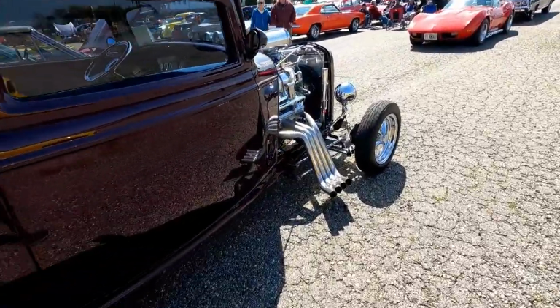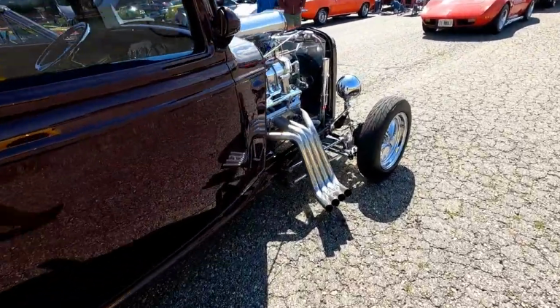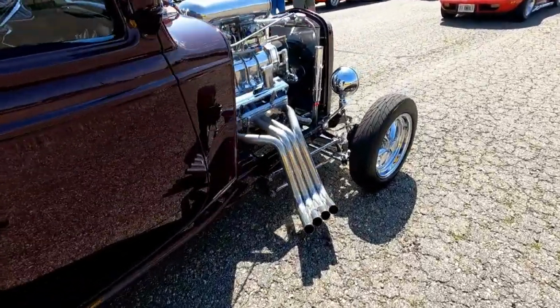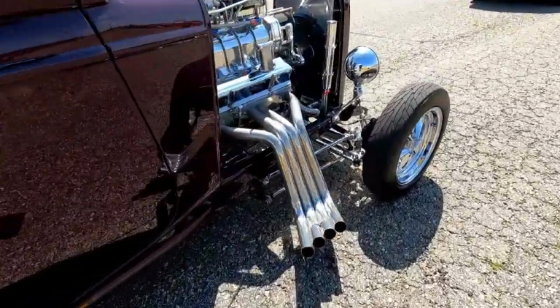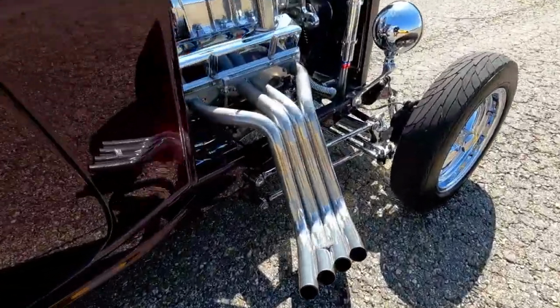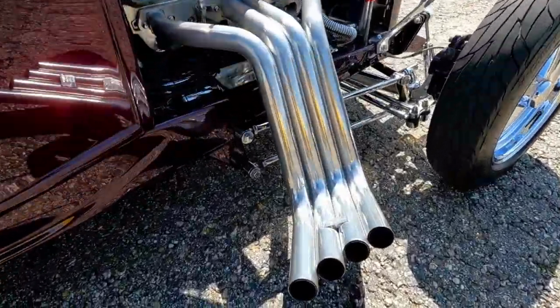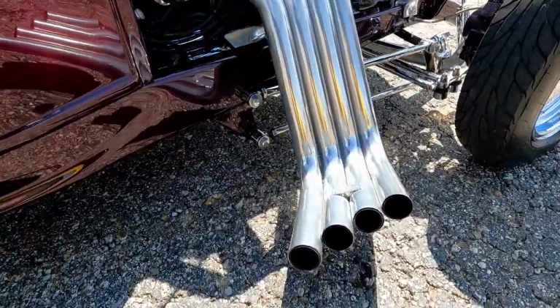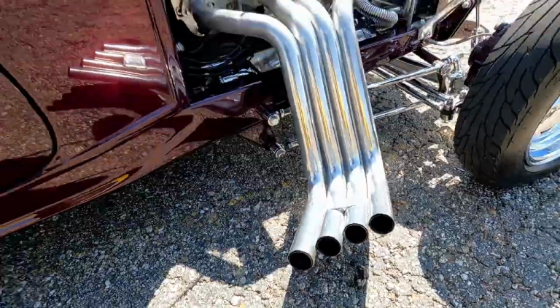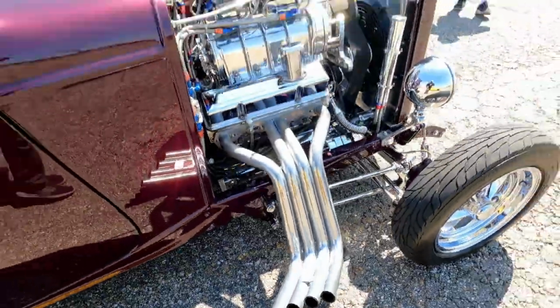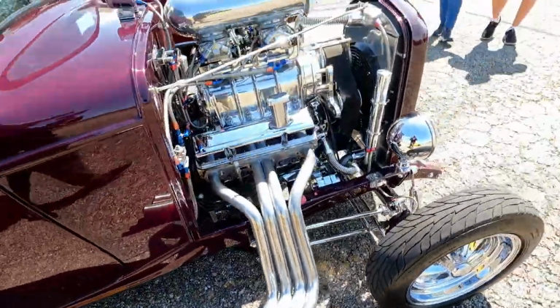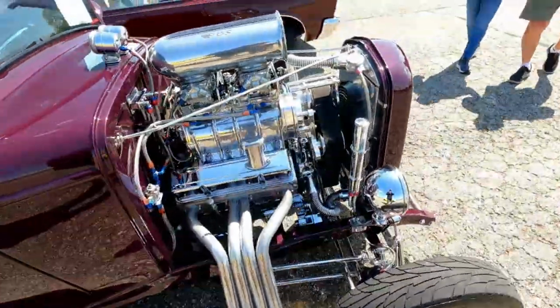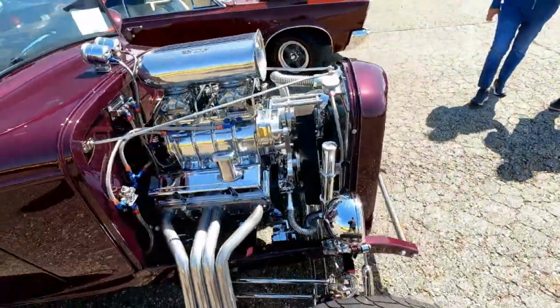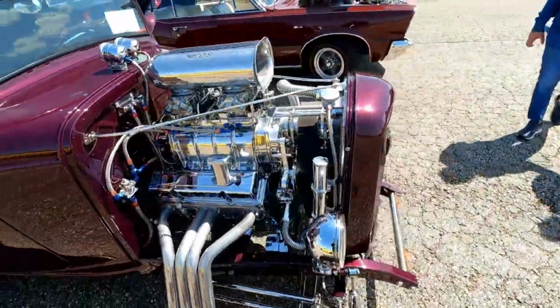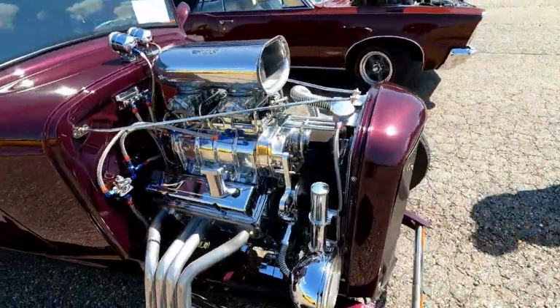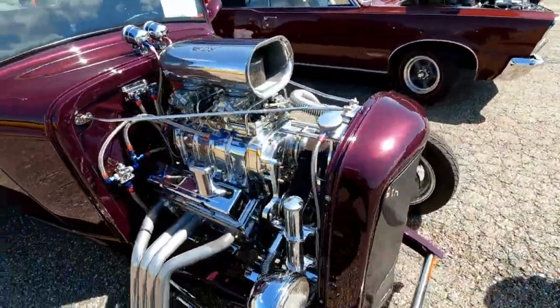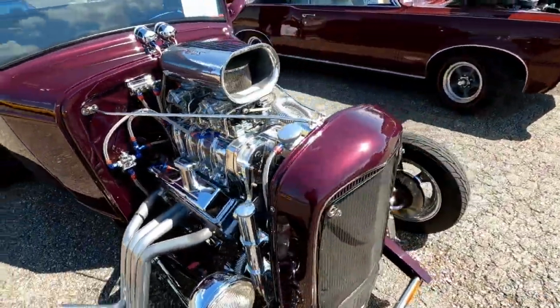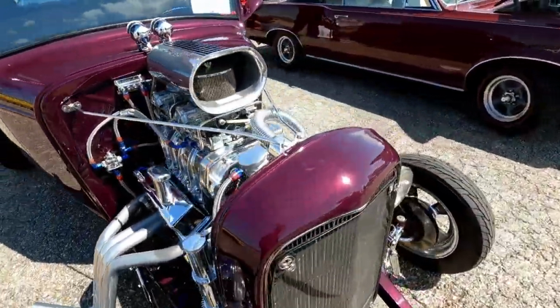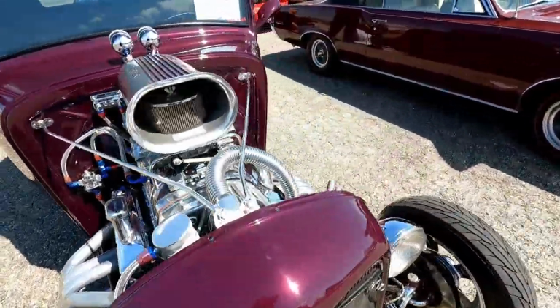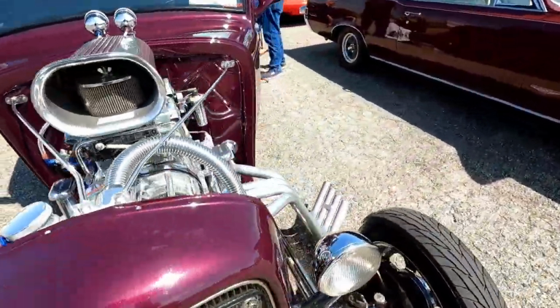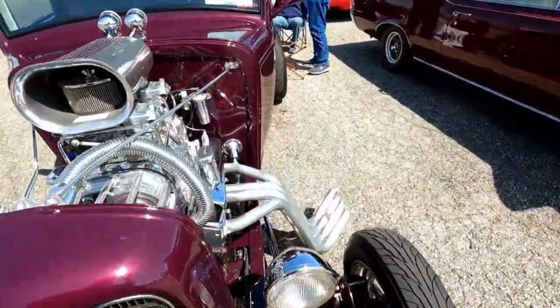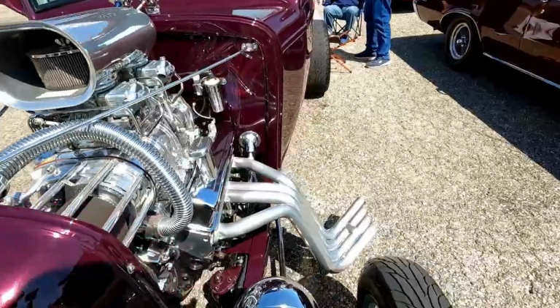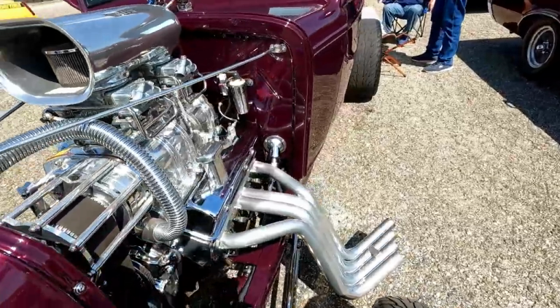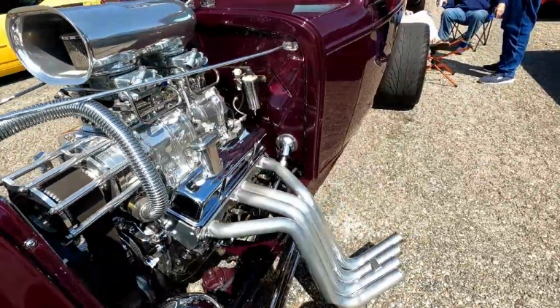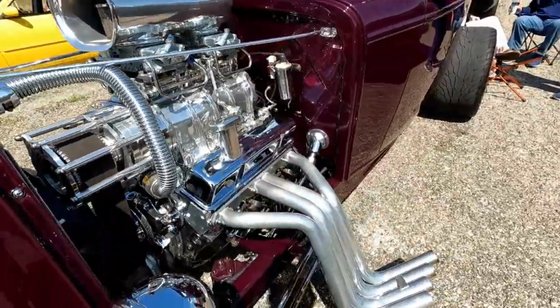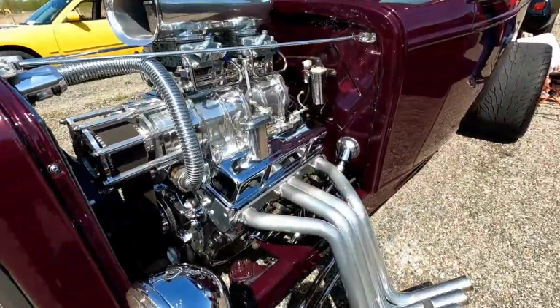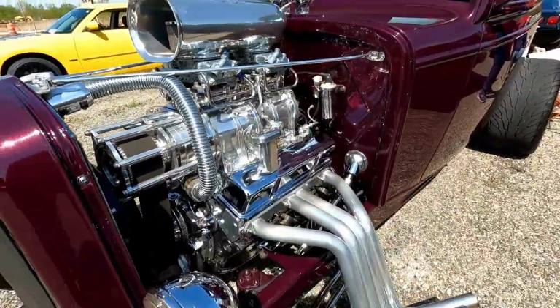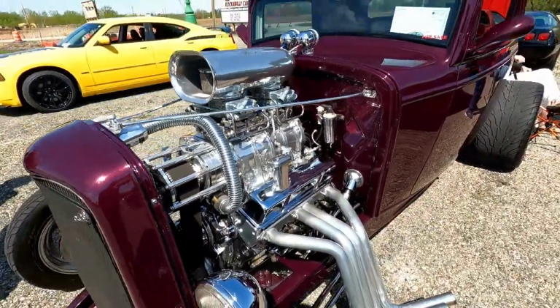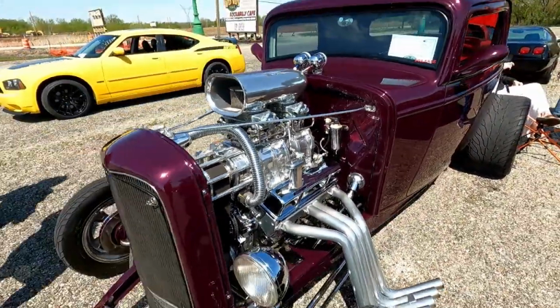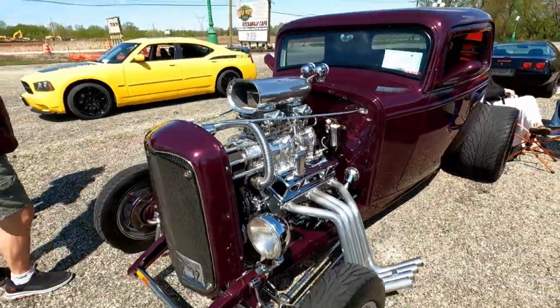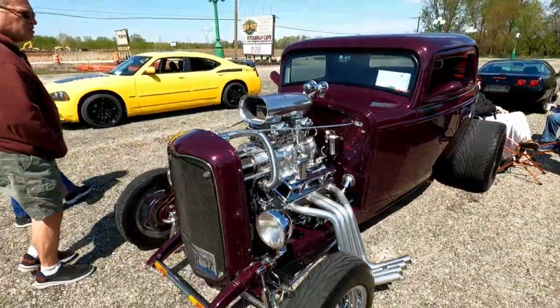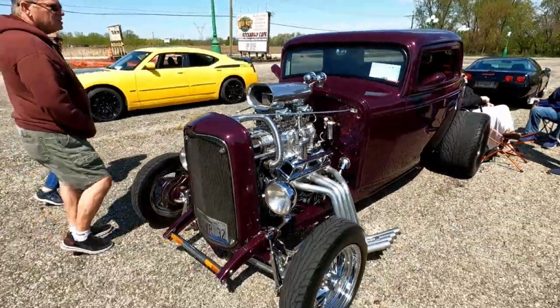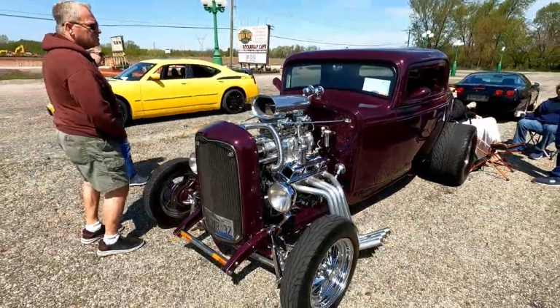Look at these zoomies! BBS blower, small block. Aluminum heads. Oh shit, that was legit.